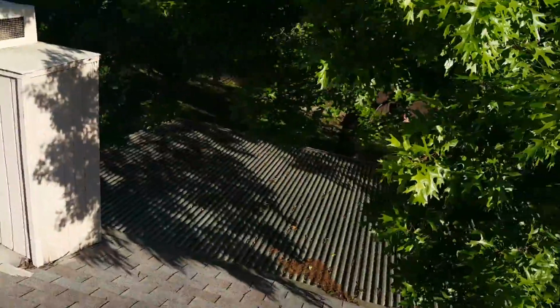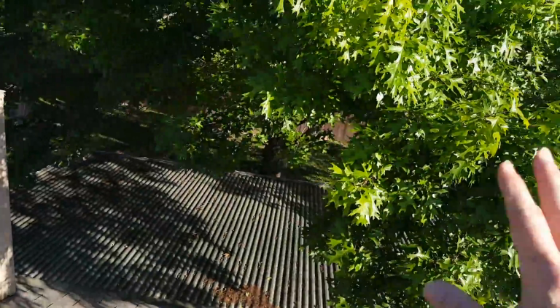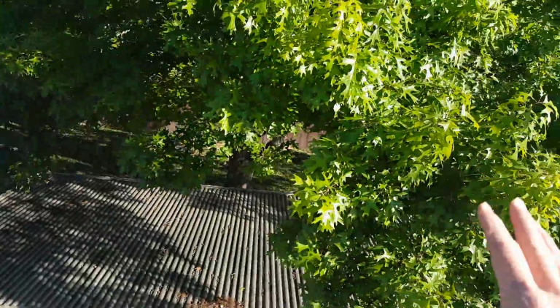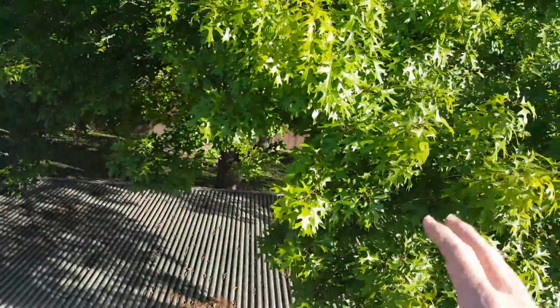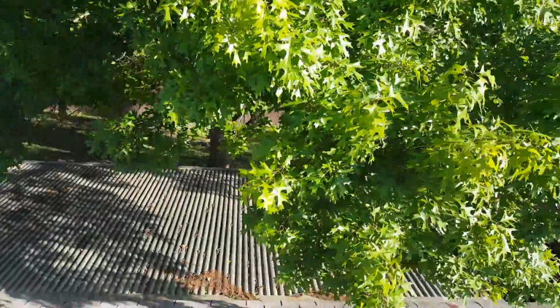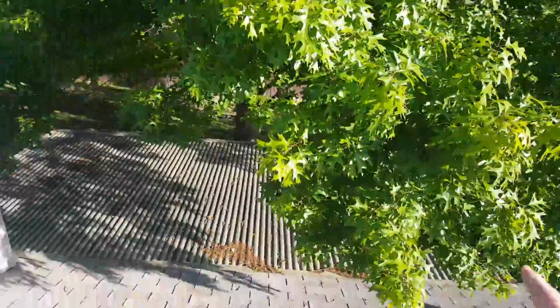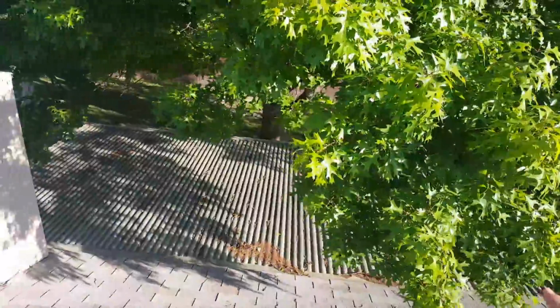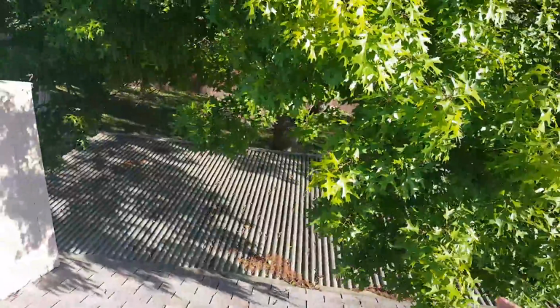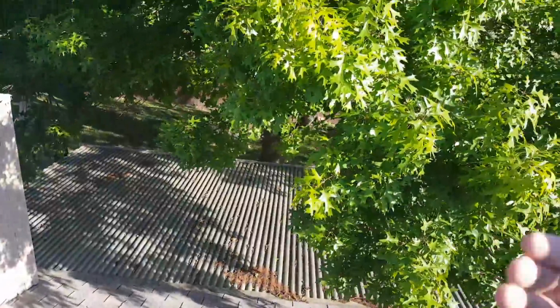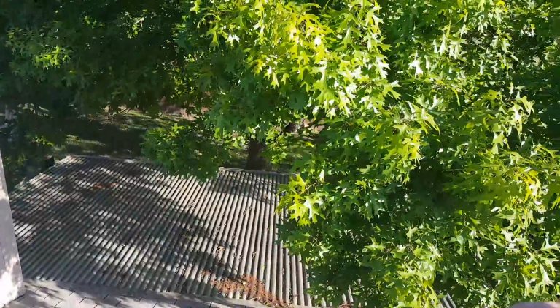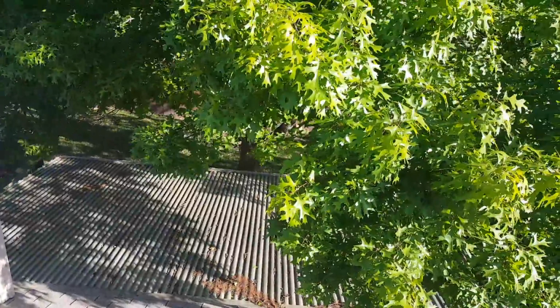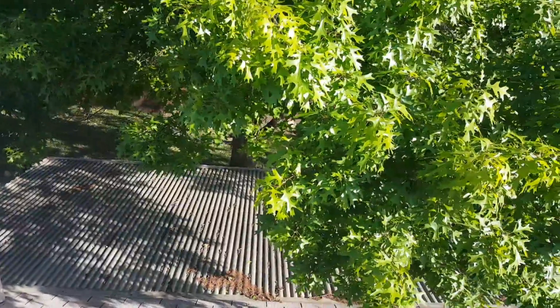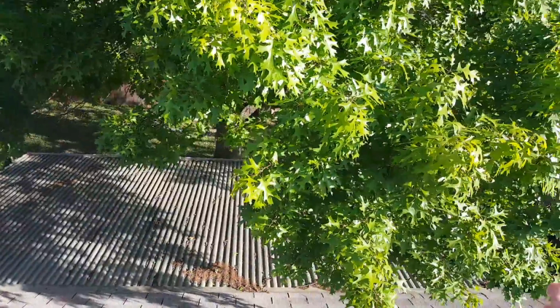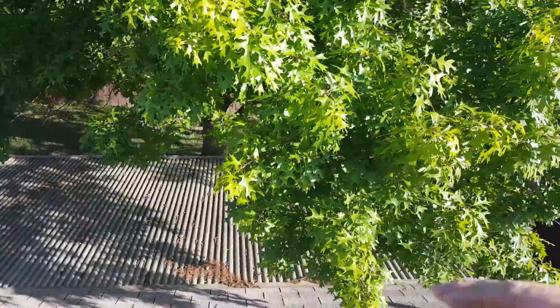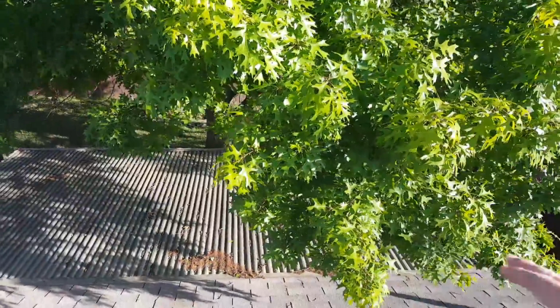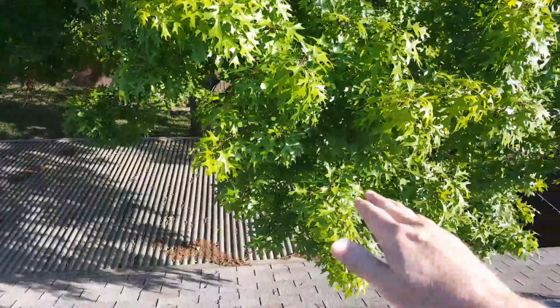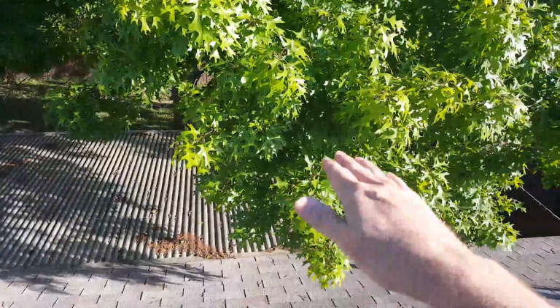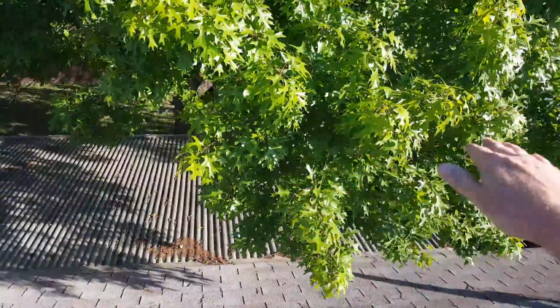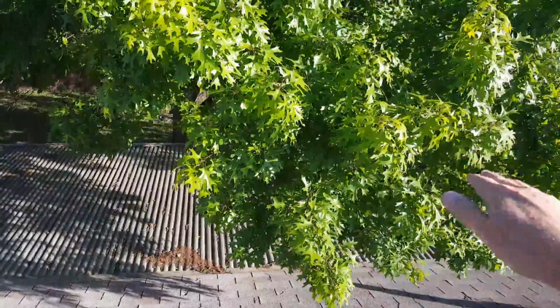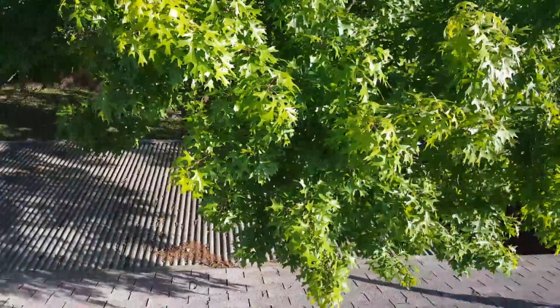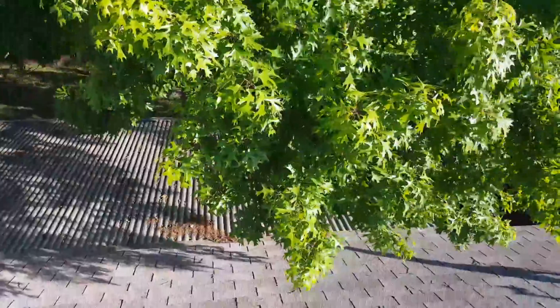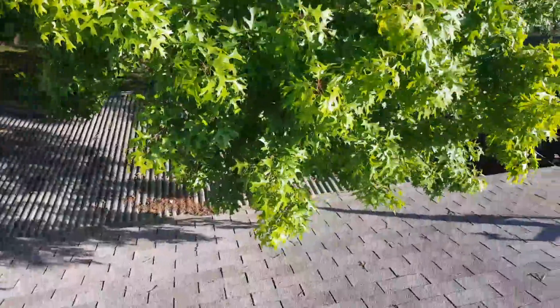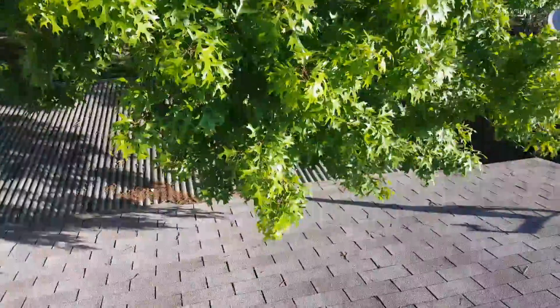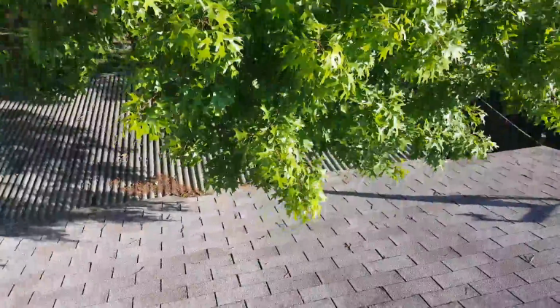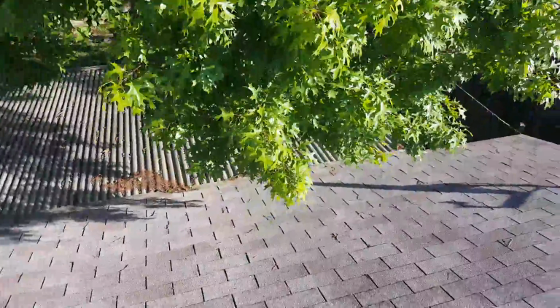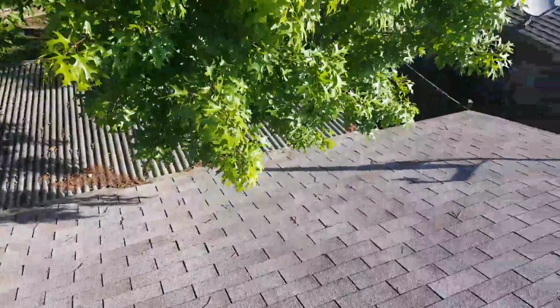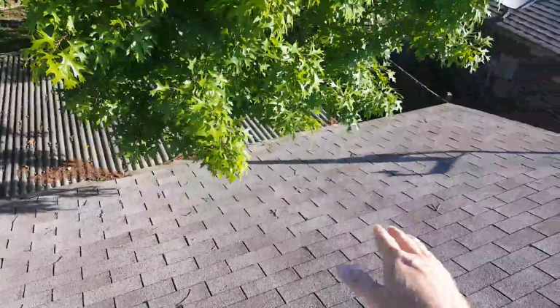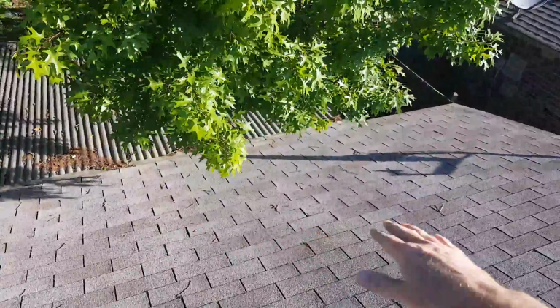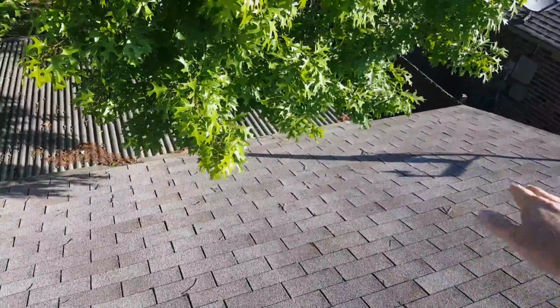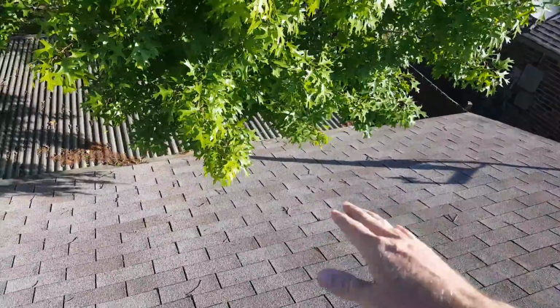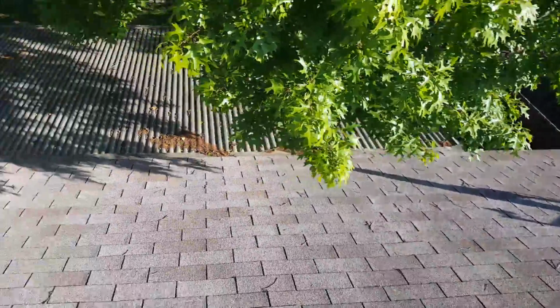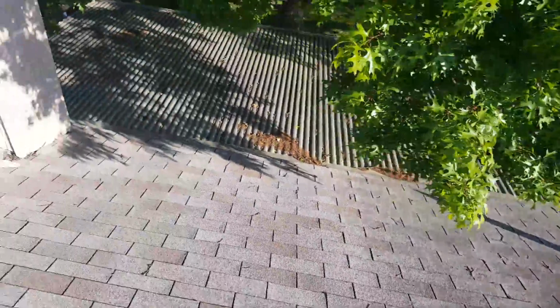Now this tree right here — you're going to need to continue maintenance. Keep this guy cut back so he's not rubbing up against the roof. I don't see any evidence where it's happened so far.